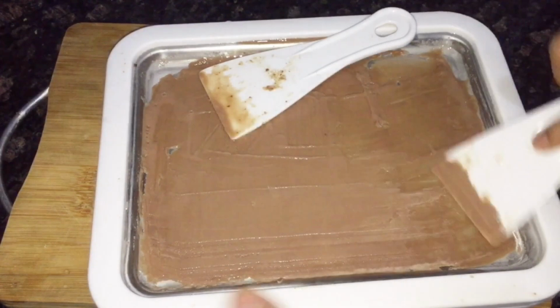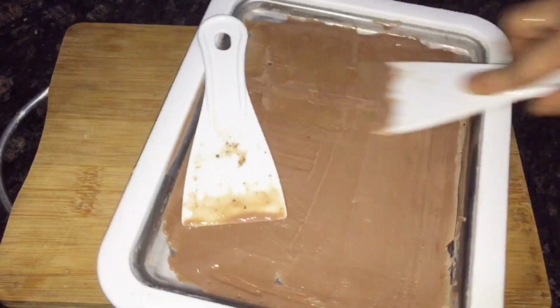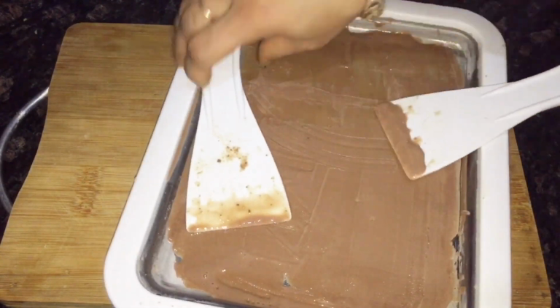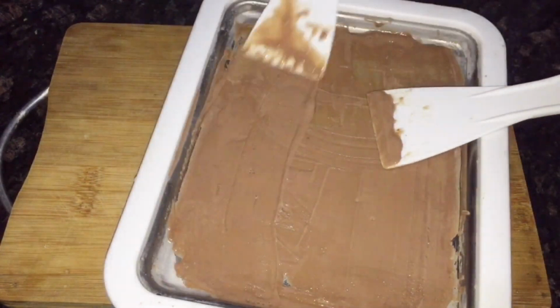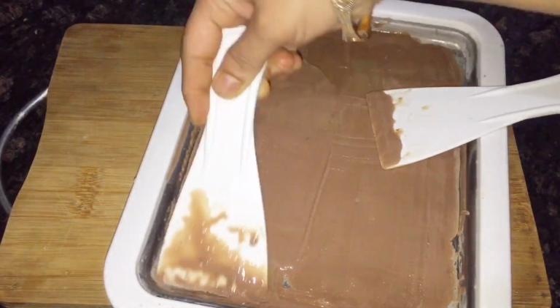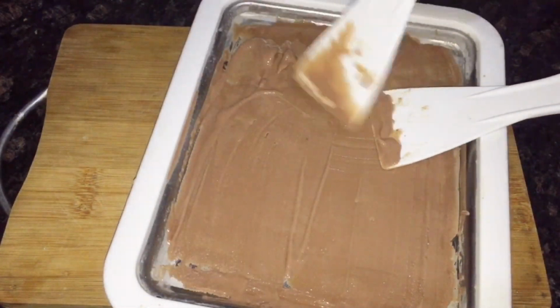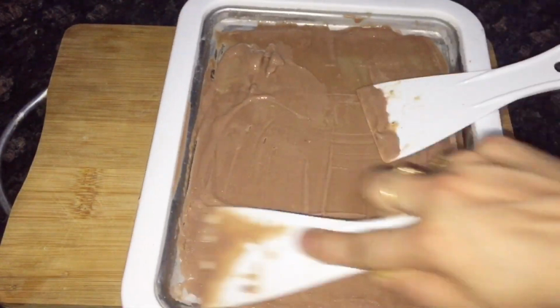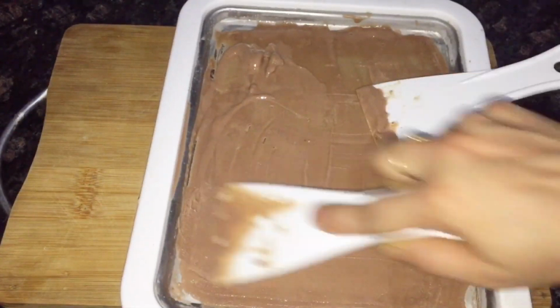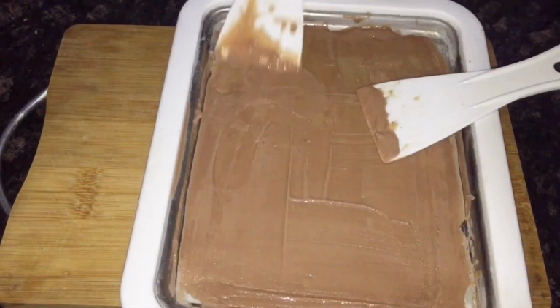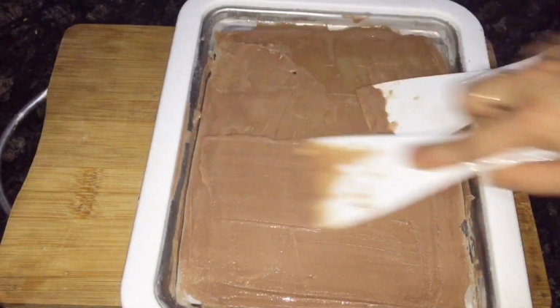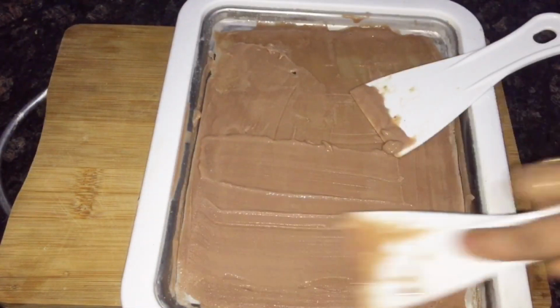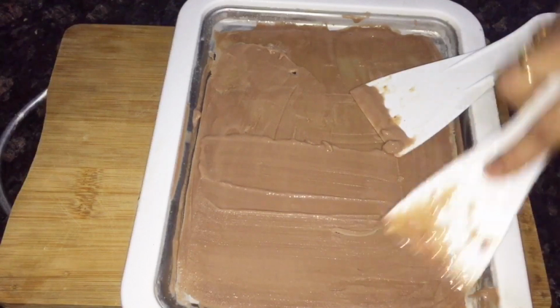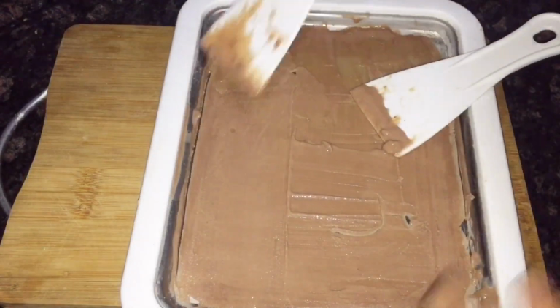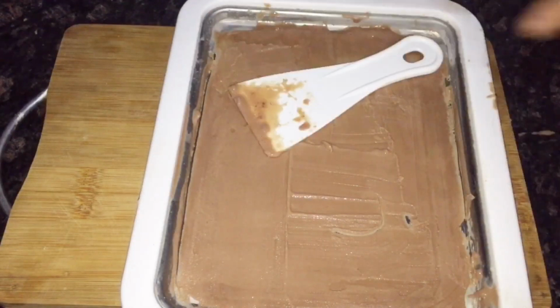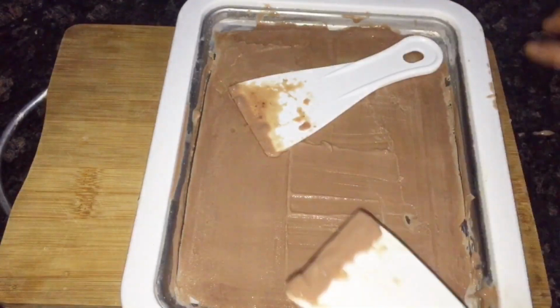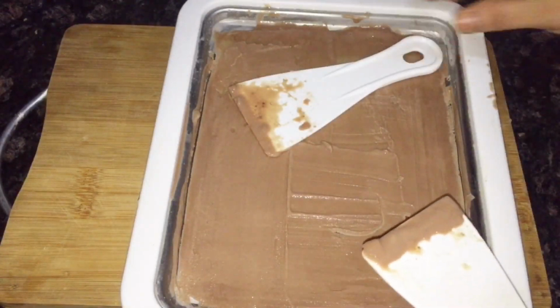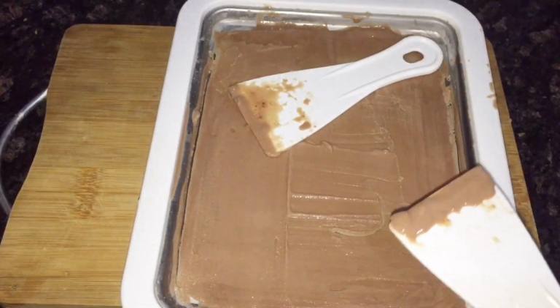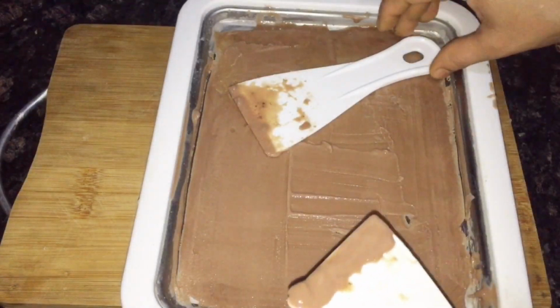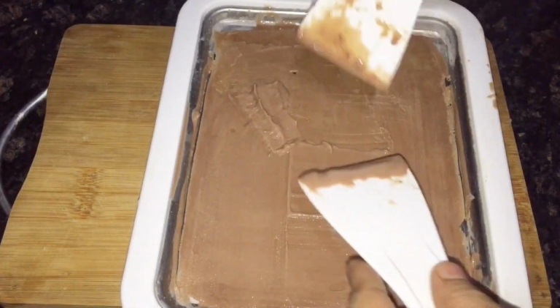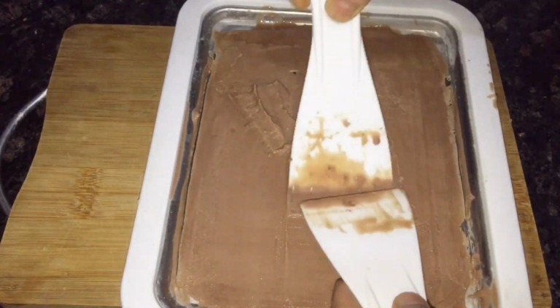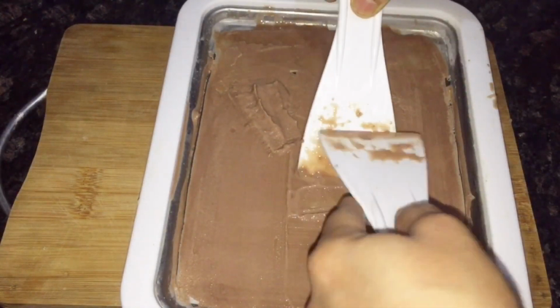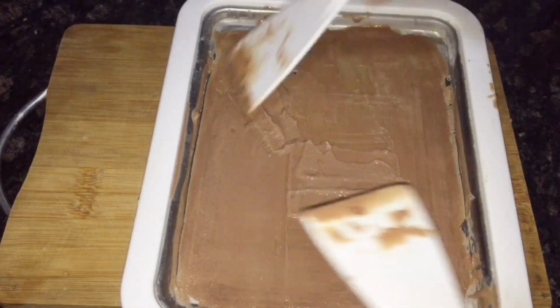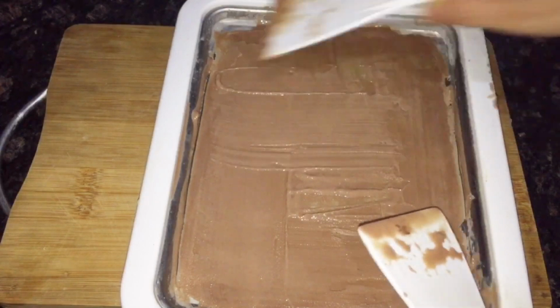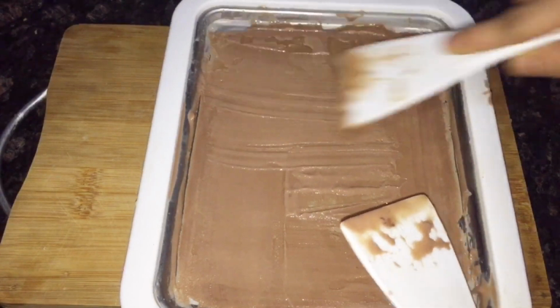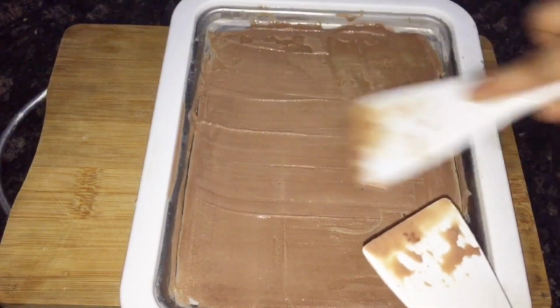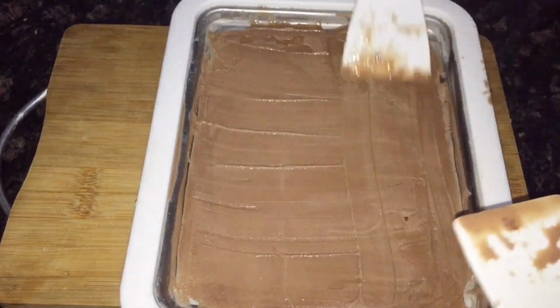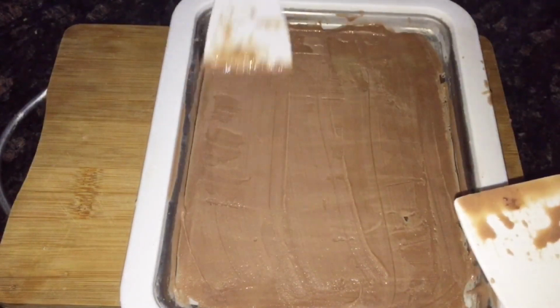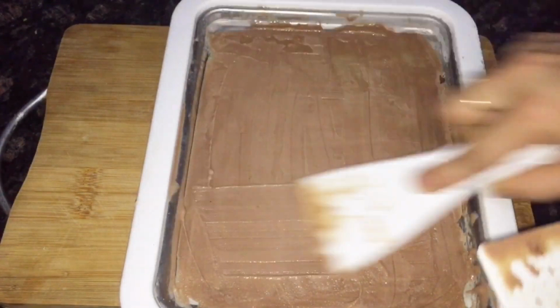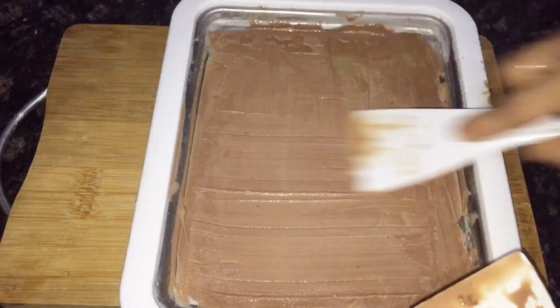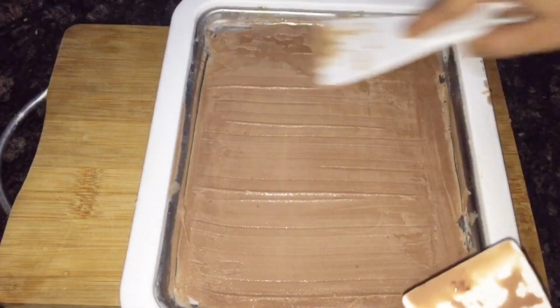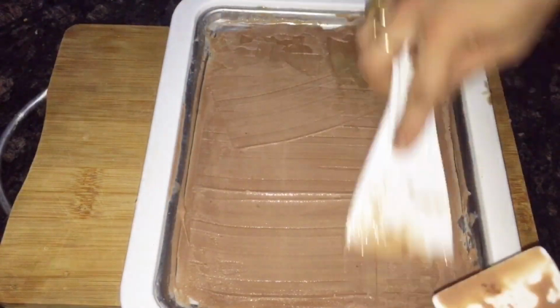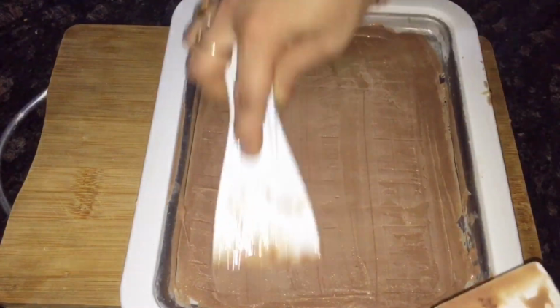I don't need to add anything, I am going to add it directly. I am going to use a spread method — I am going to spread it and dry it. Let's see how the roll turns out.